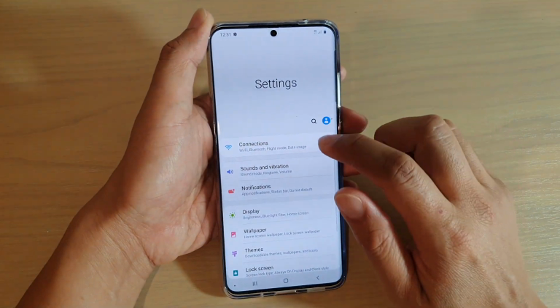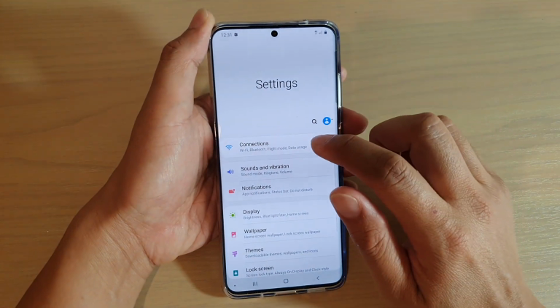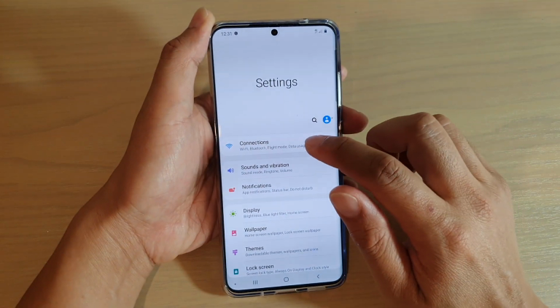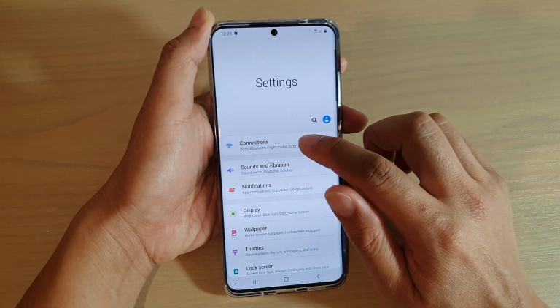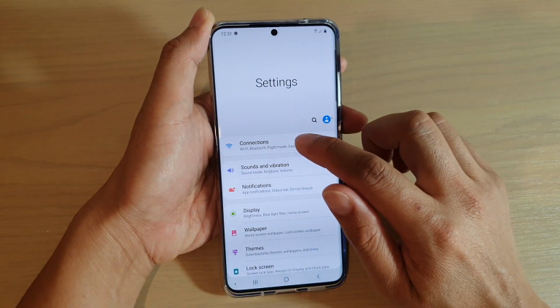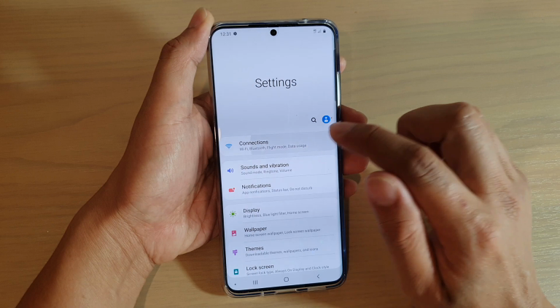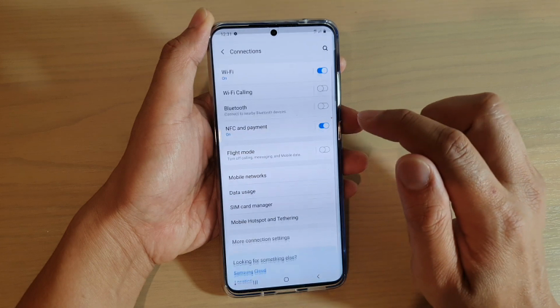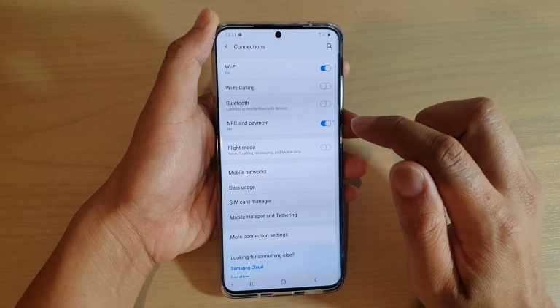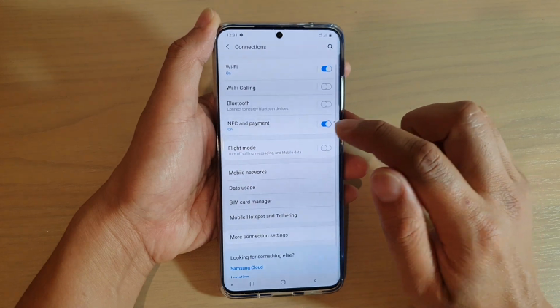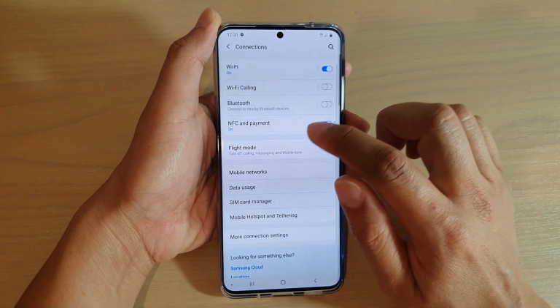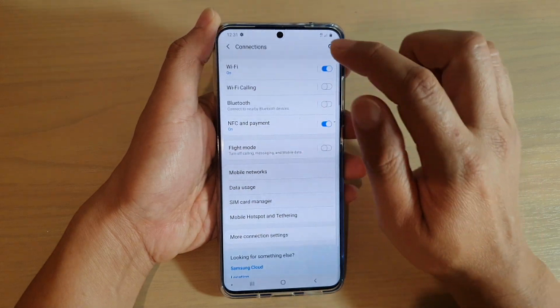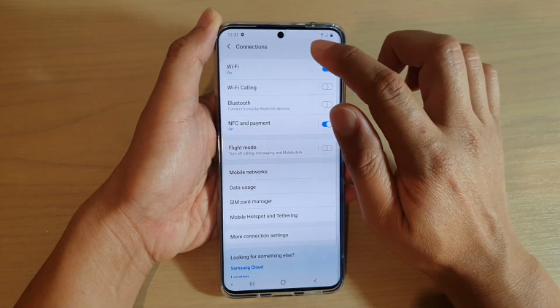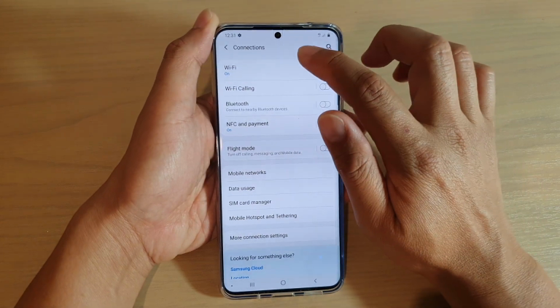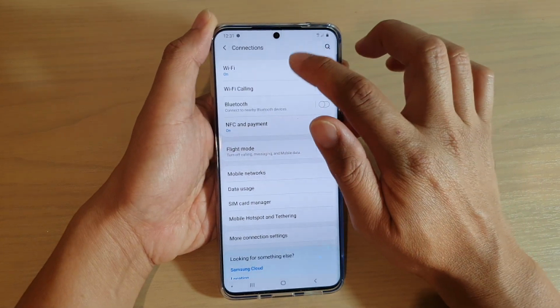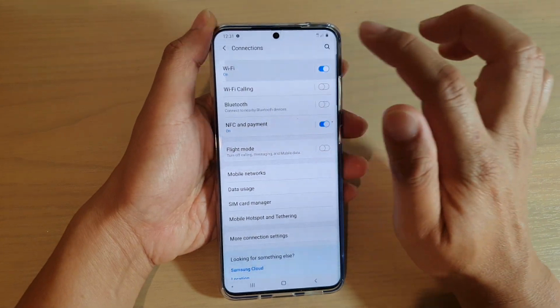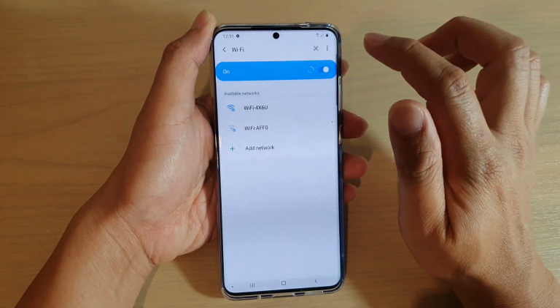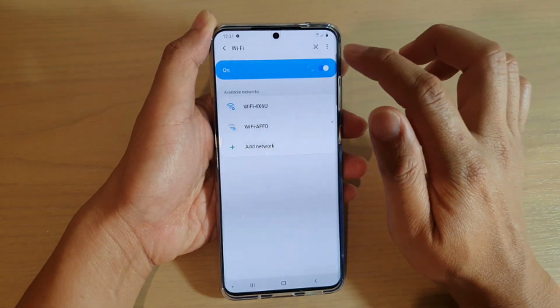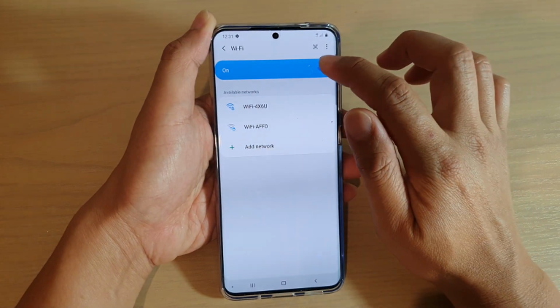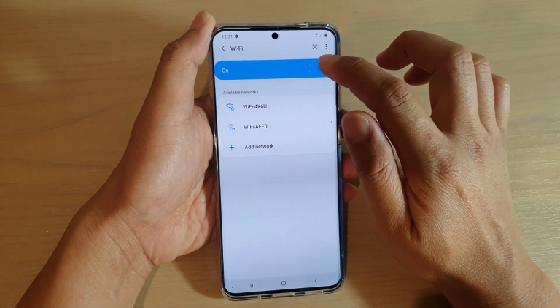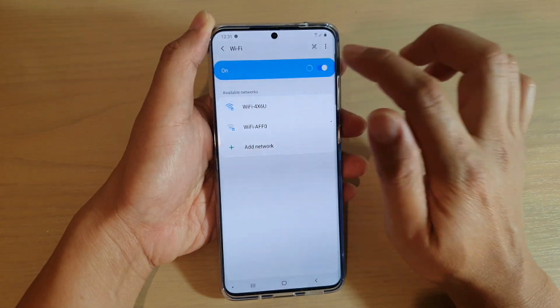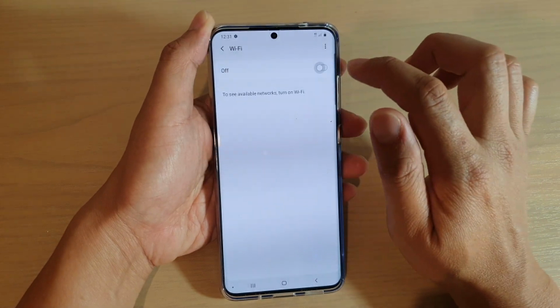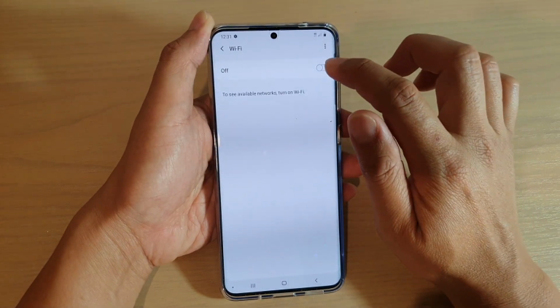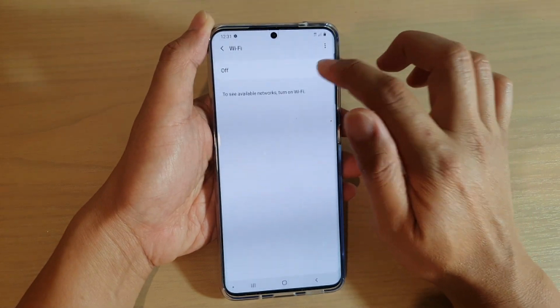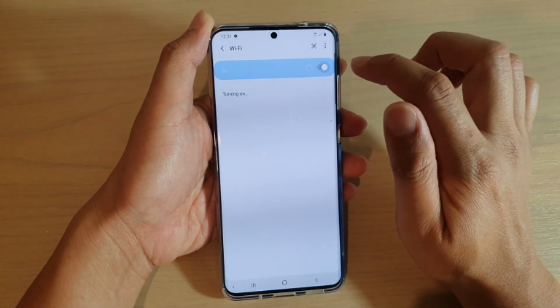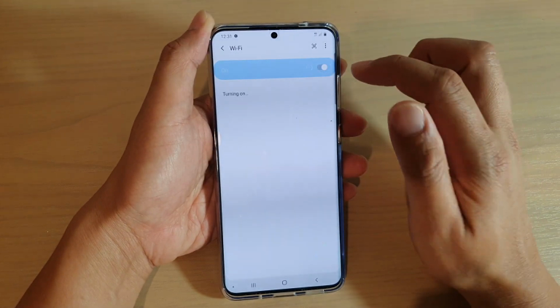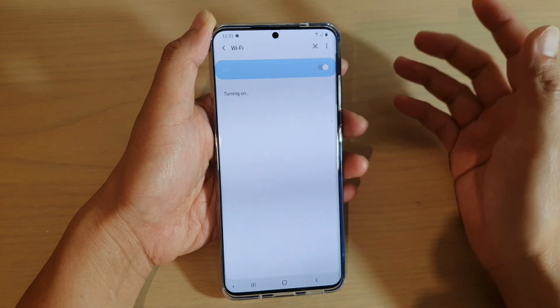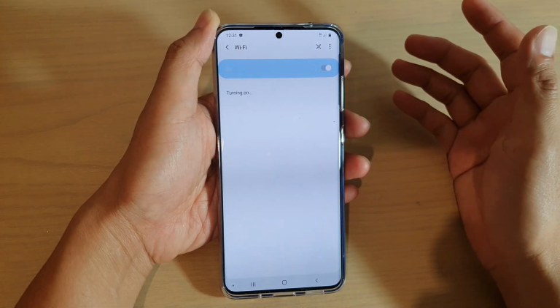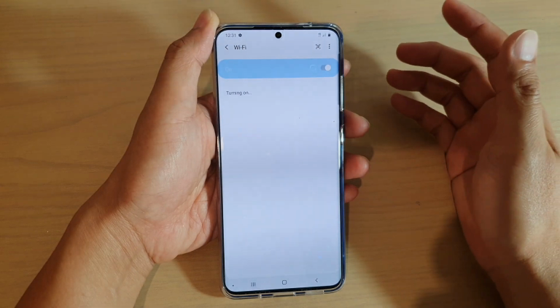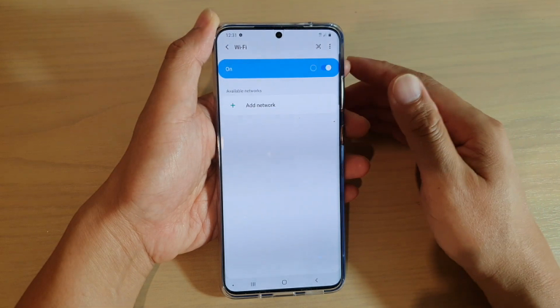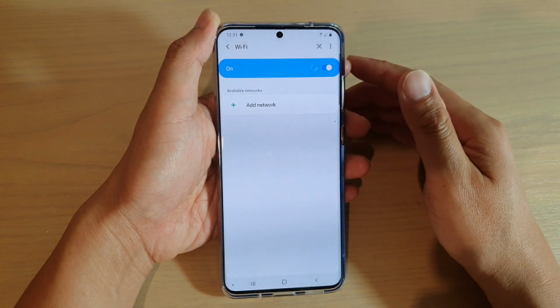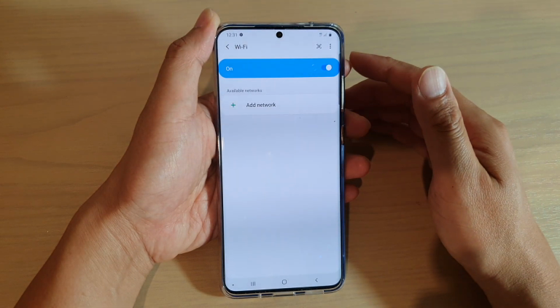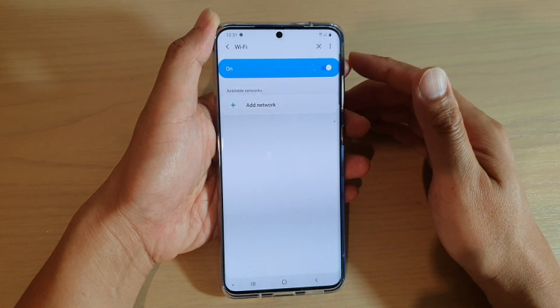Next, tap on Connections and then tap on Wi-Fi. Make sure that you switch on Wi-Fi so that it can scan for an available network.